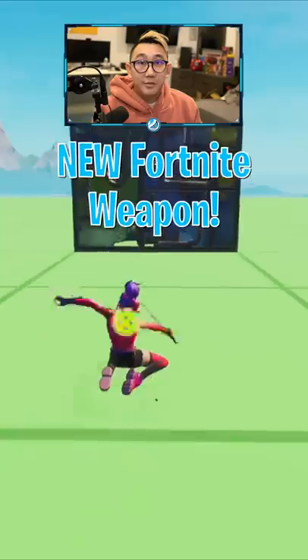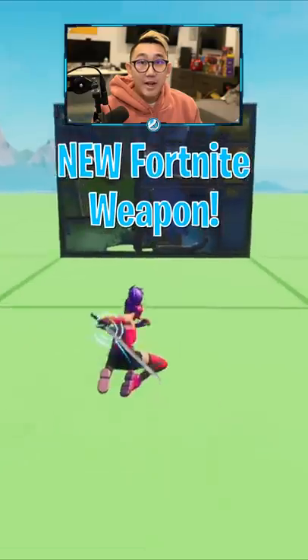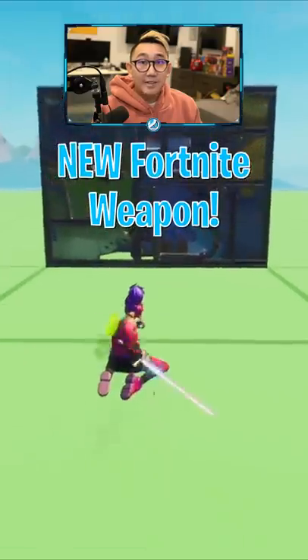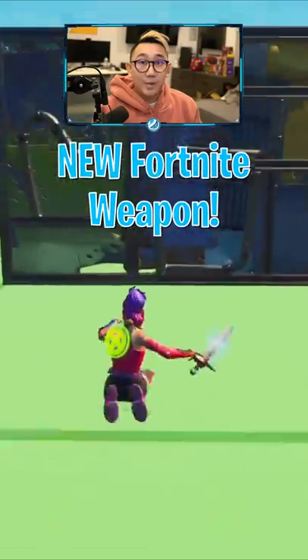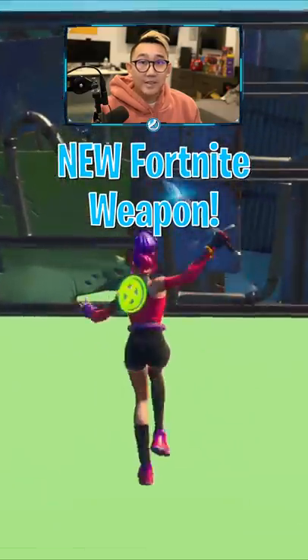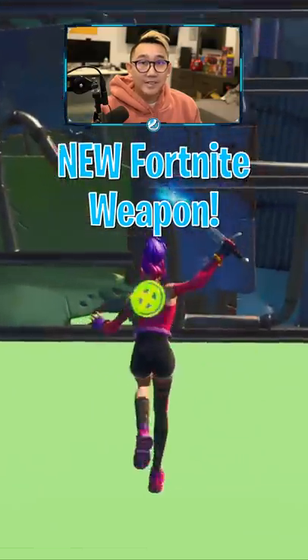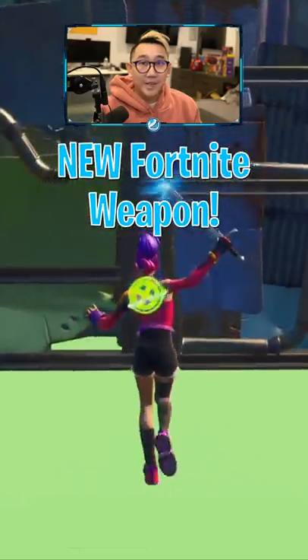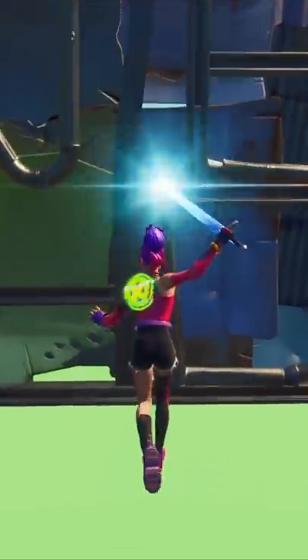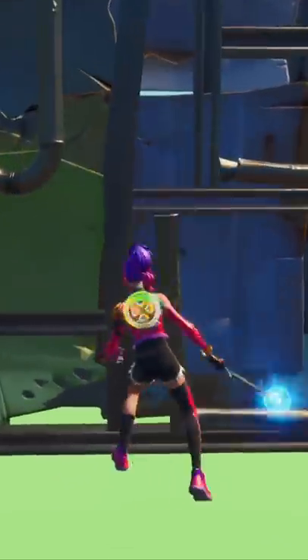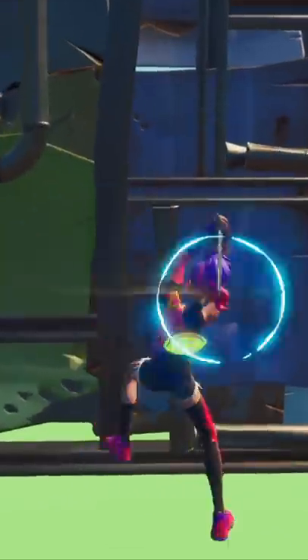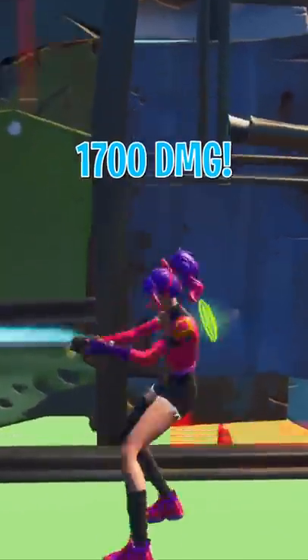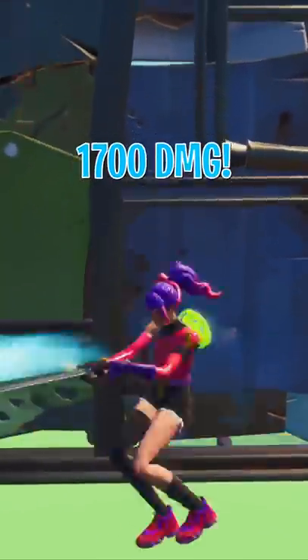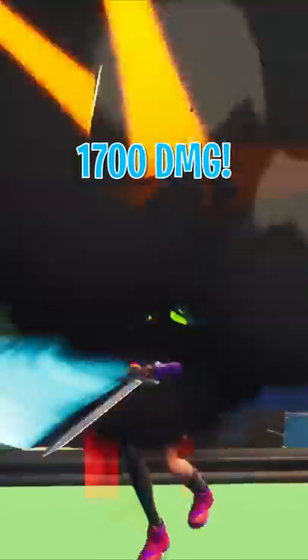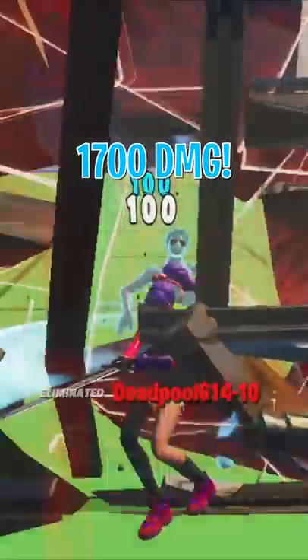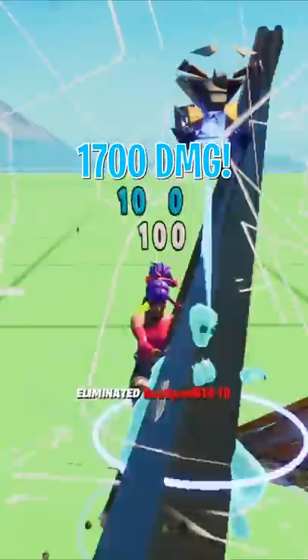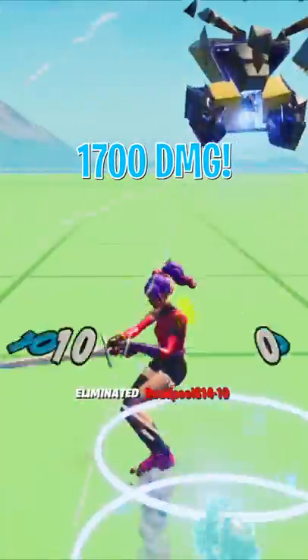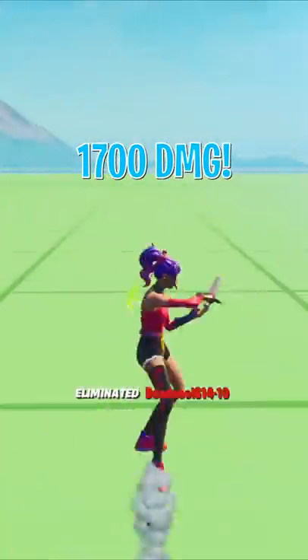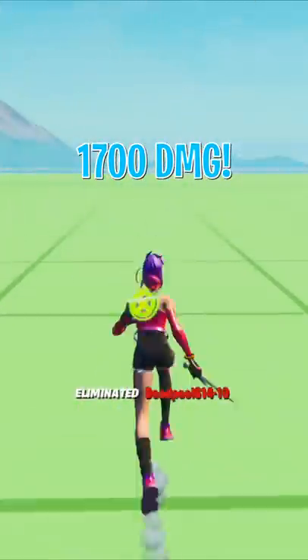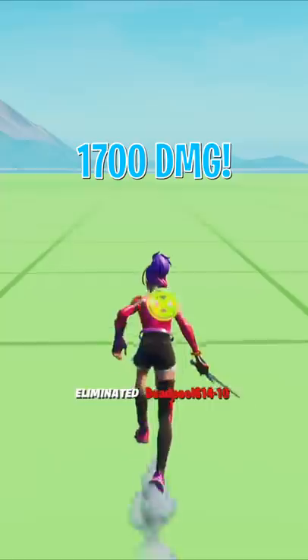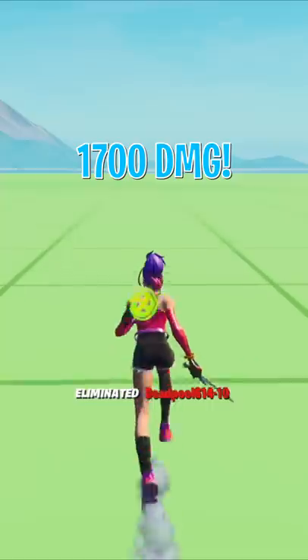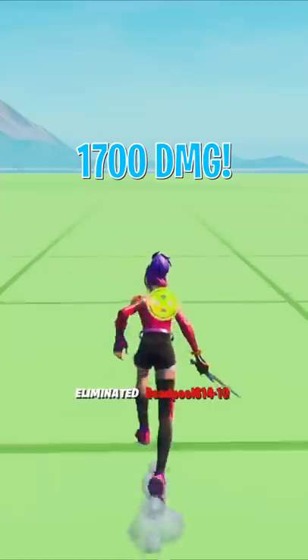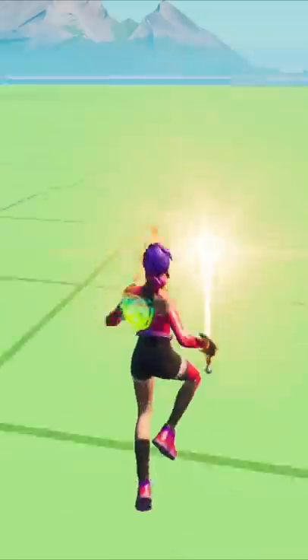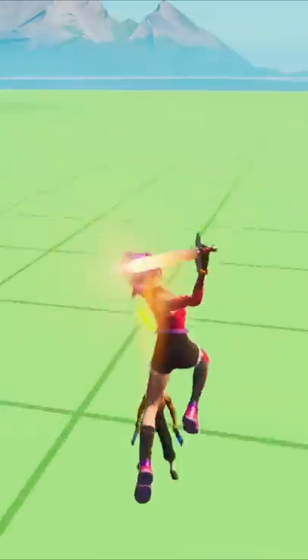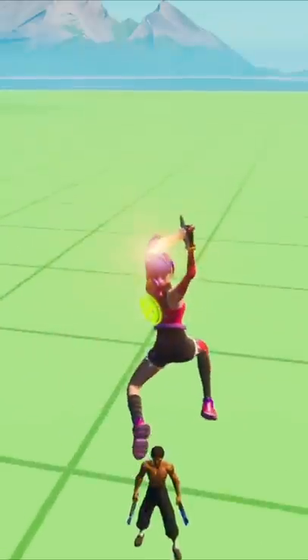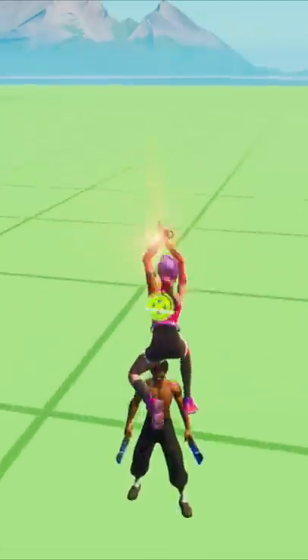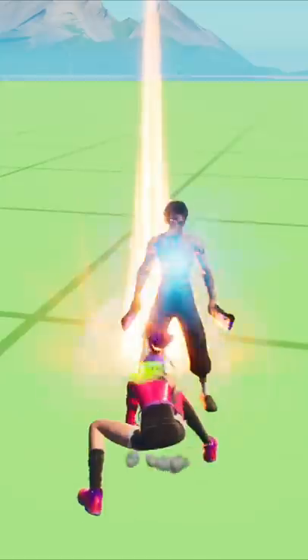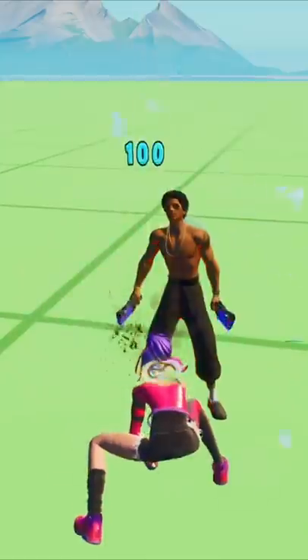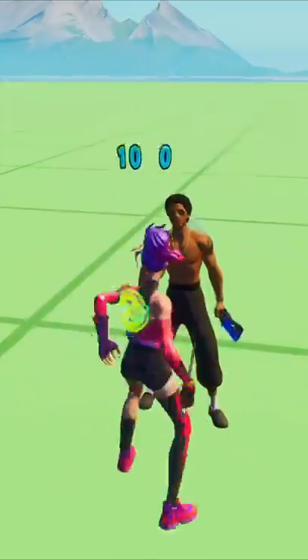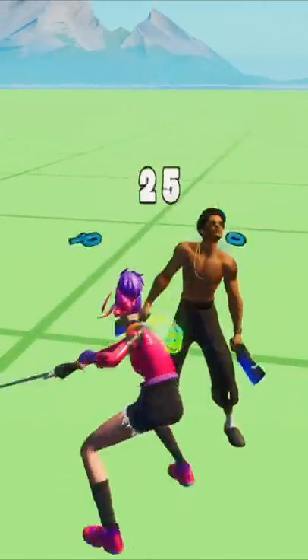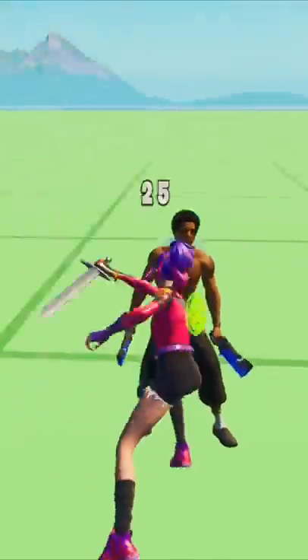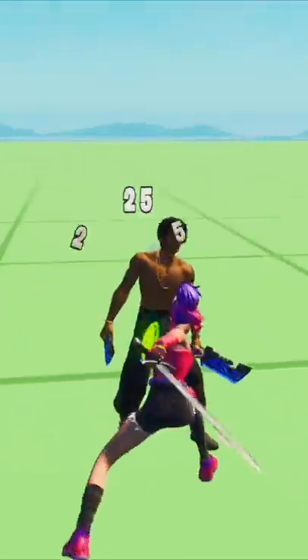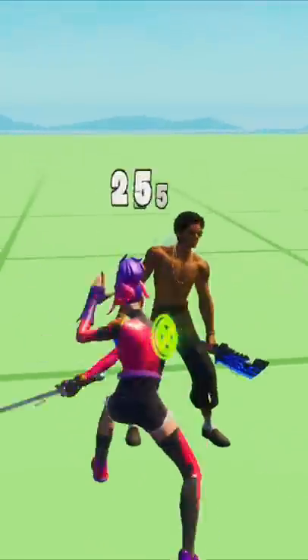Fortnite added swords in the latest update. When you charge the sword, it'll do the spin moves that can do up to 1700 damage. There's also a jumping attack like the lightsaber that'll do 100 damage.